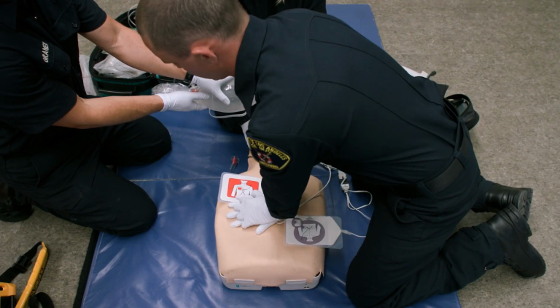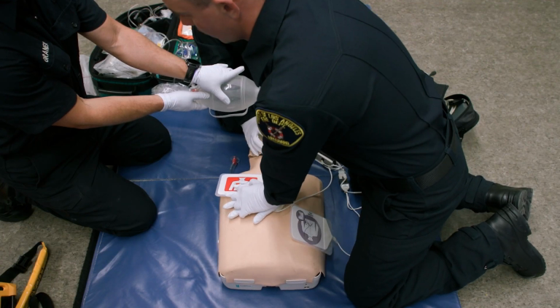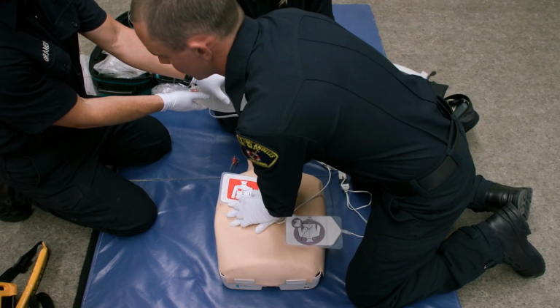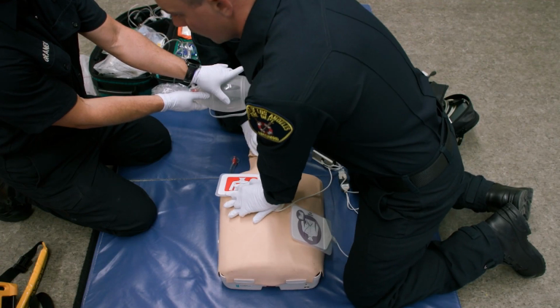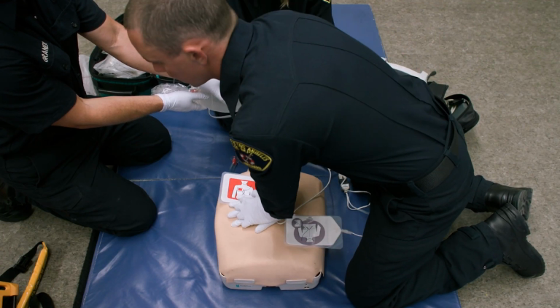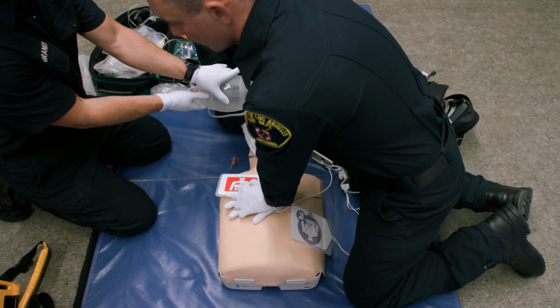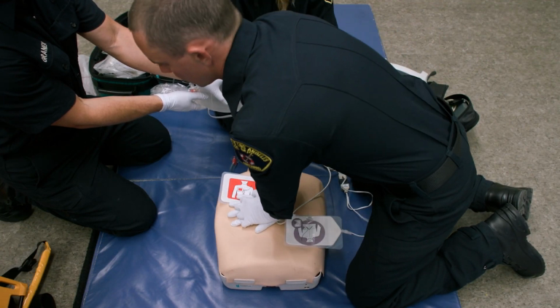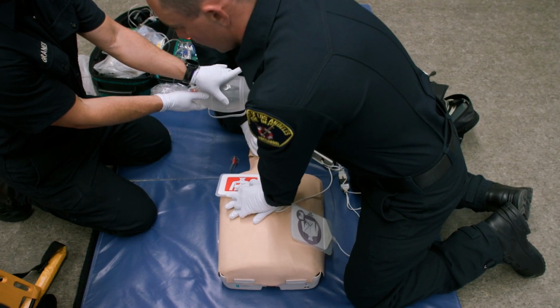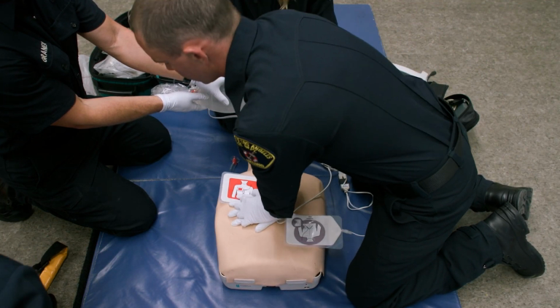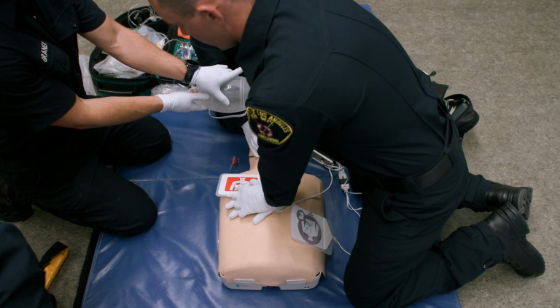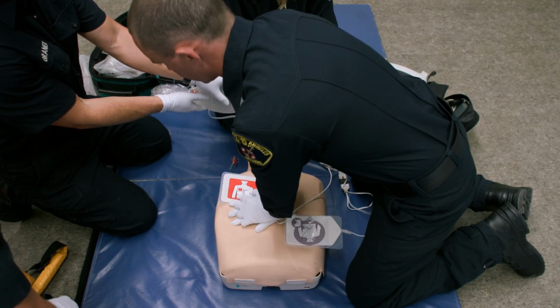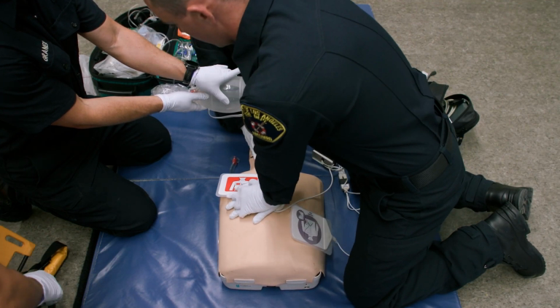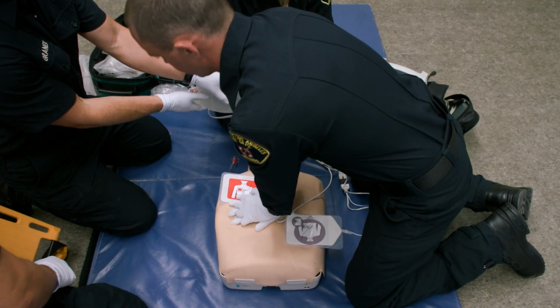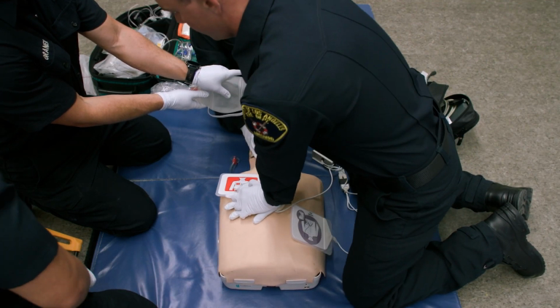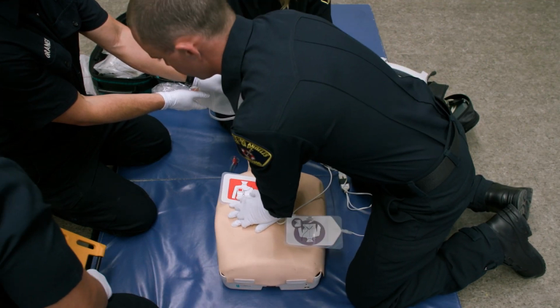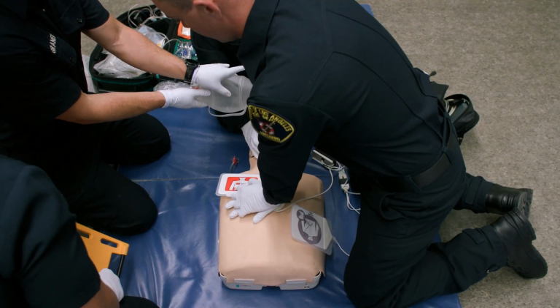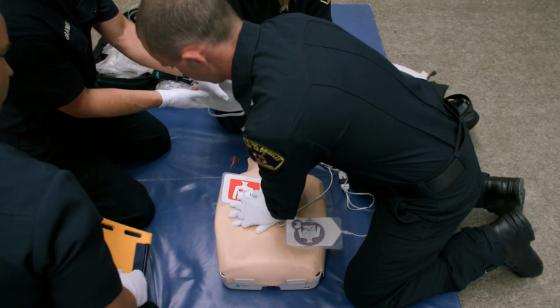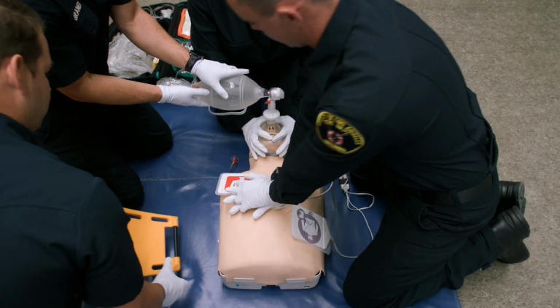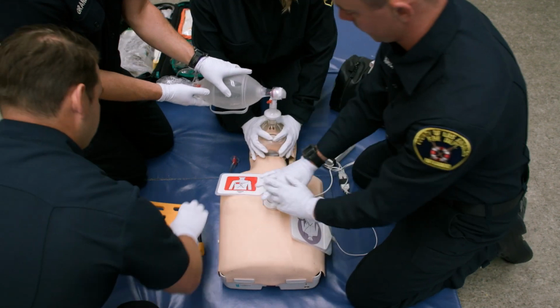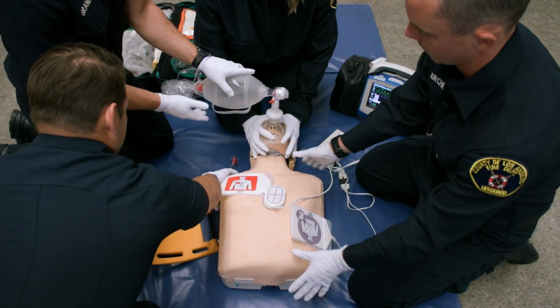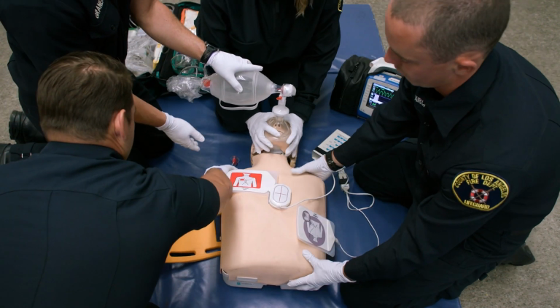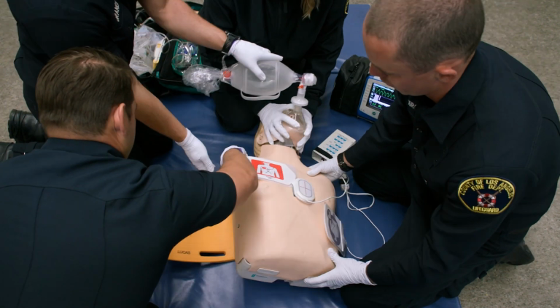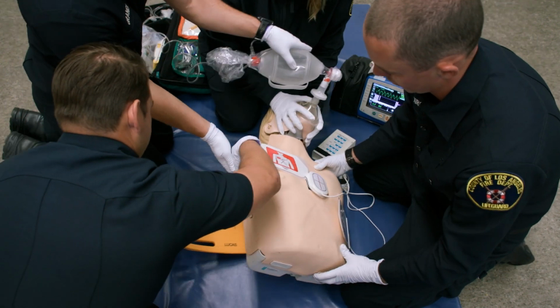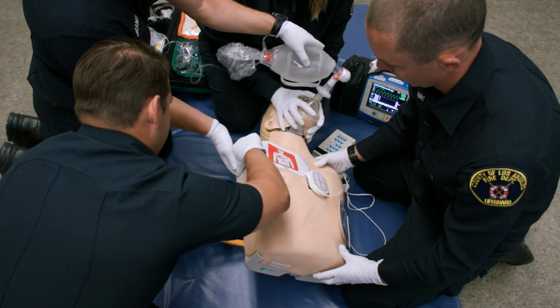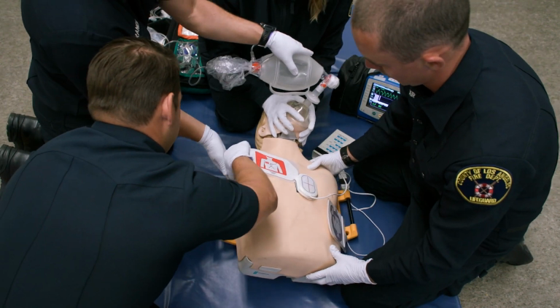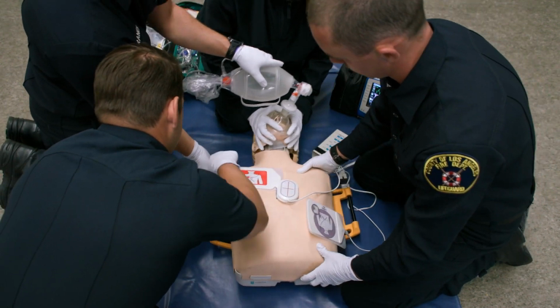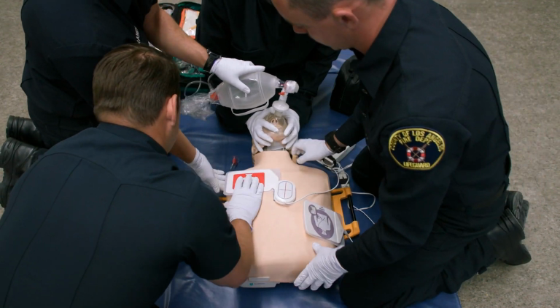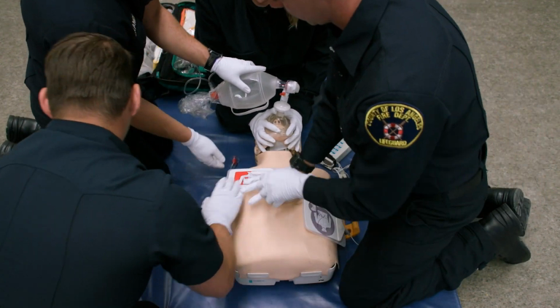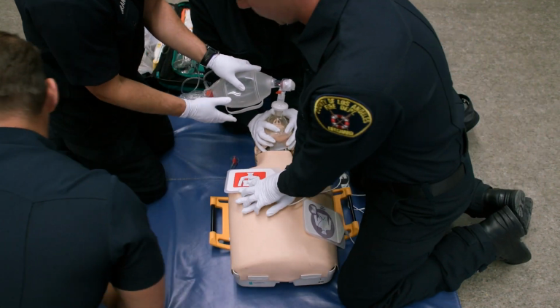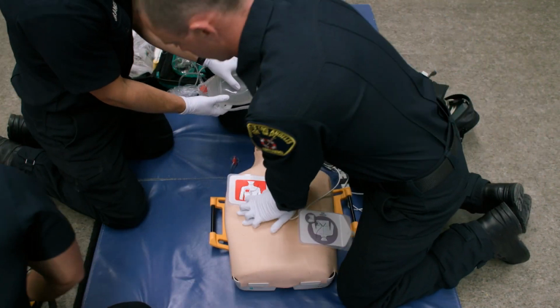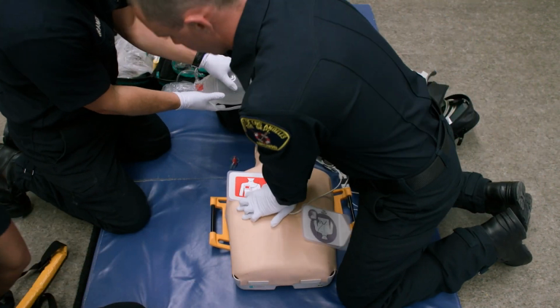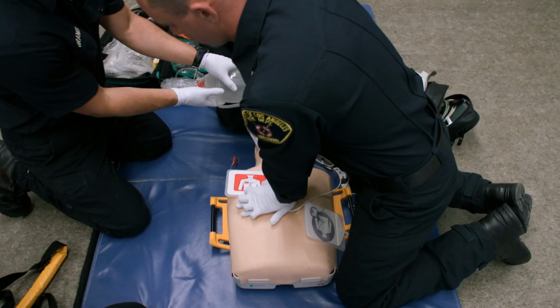All right, we're going to roll him towards you on three. One, two, three. Ten compressions.